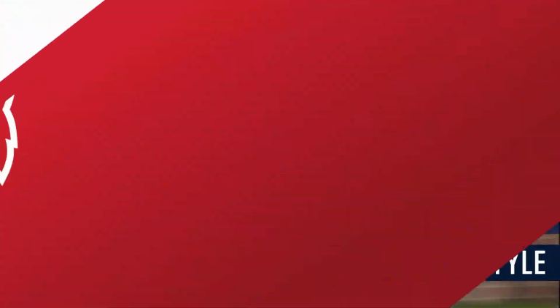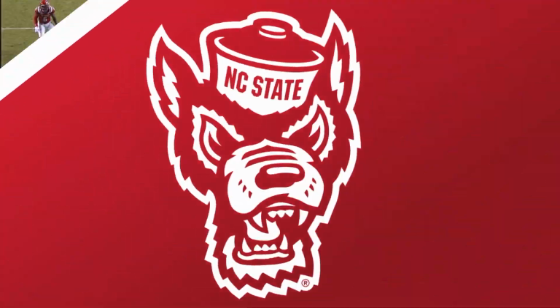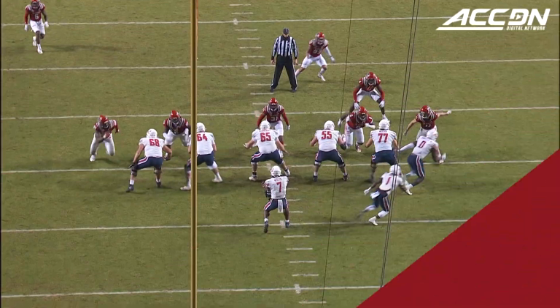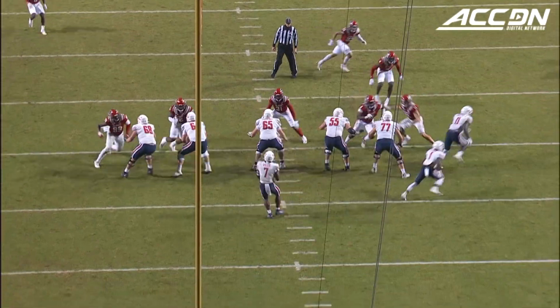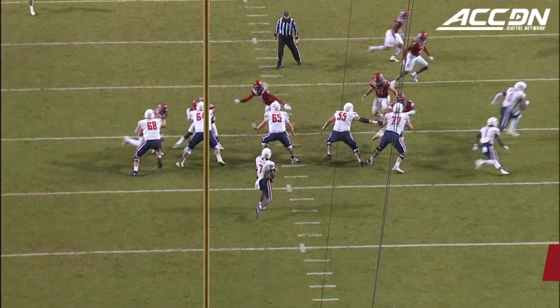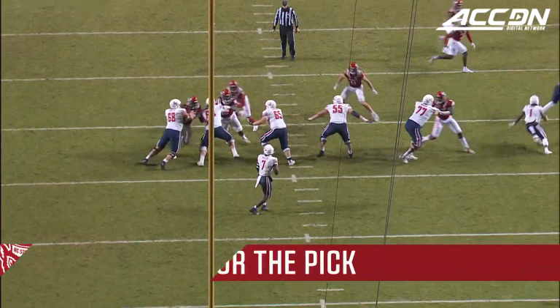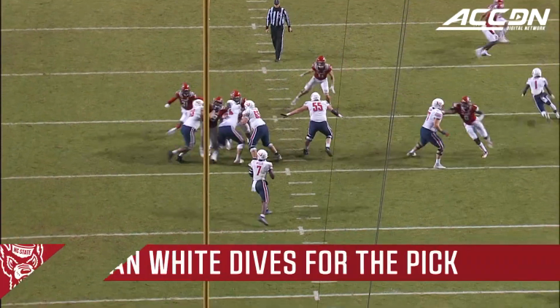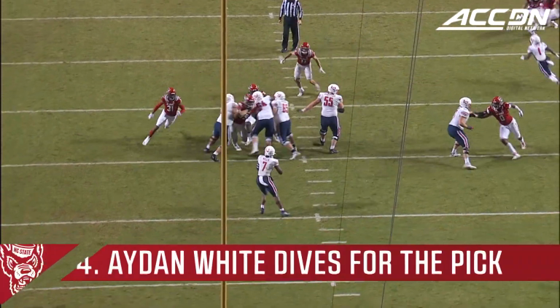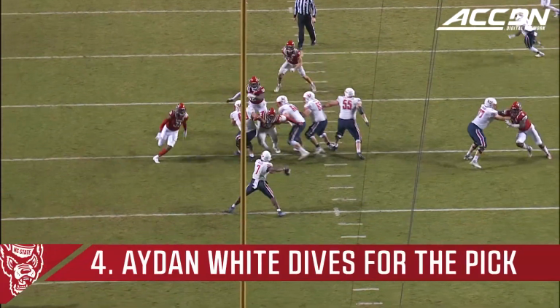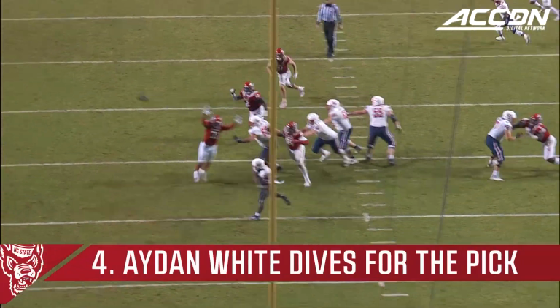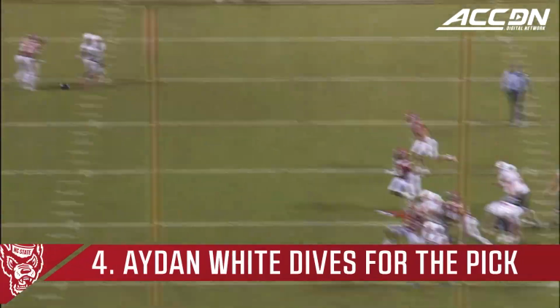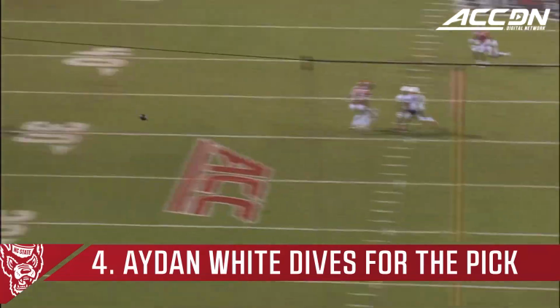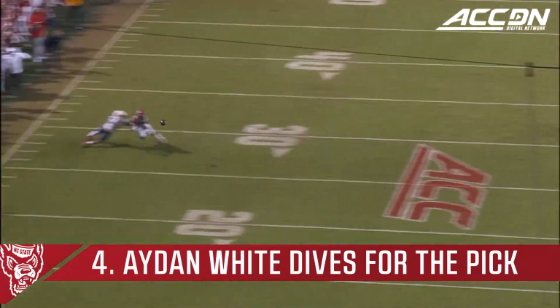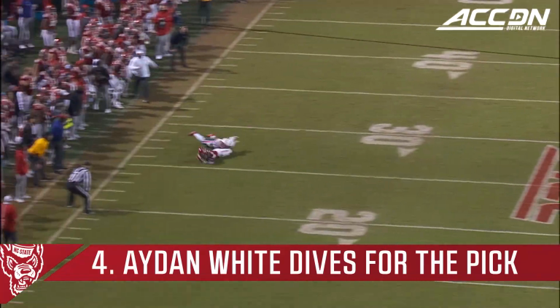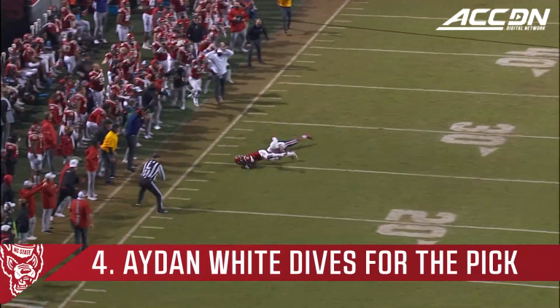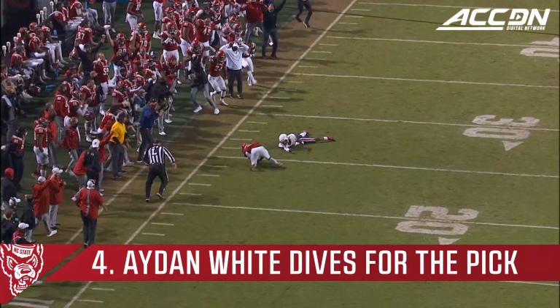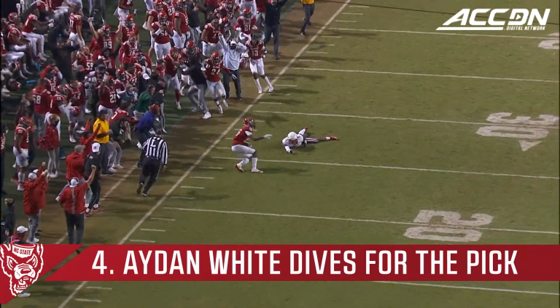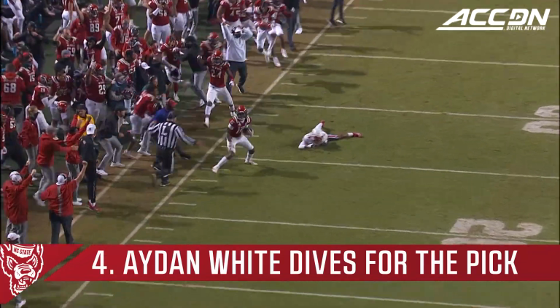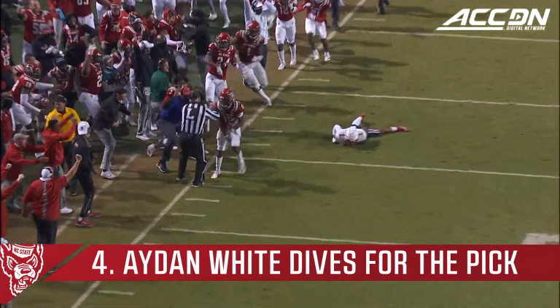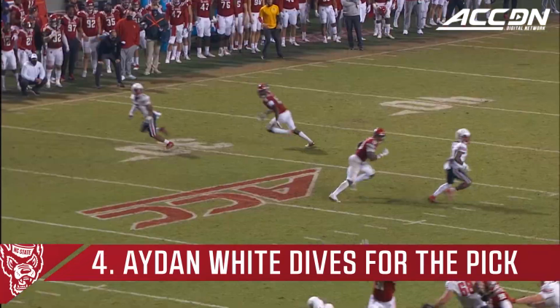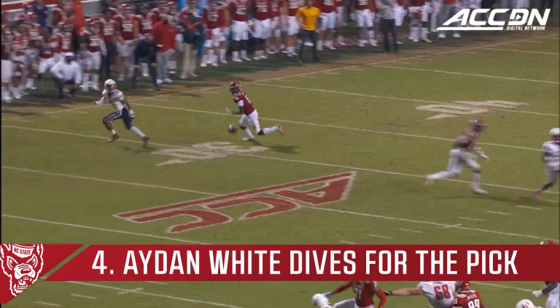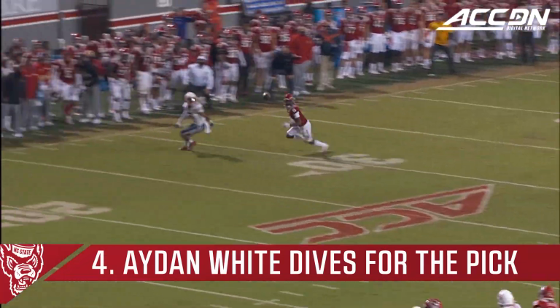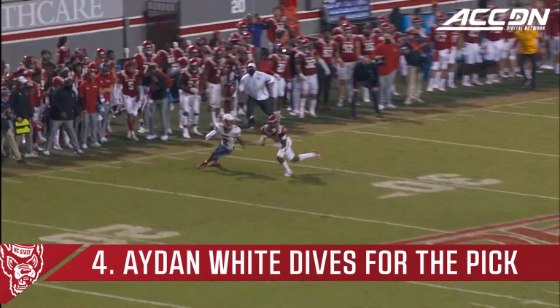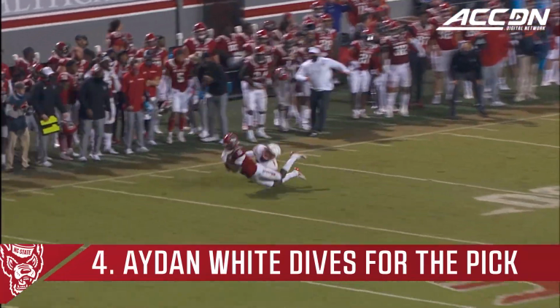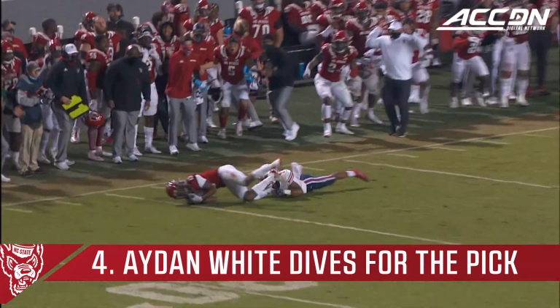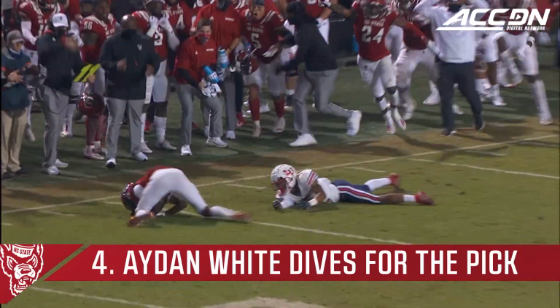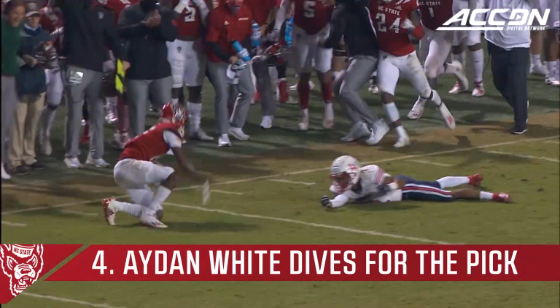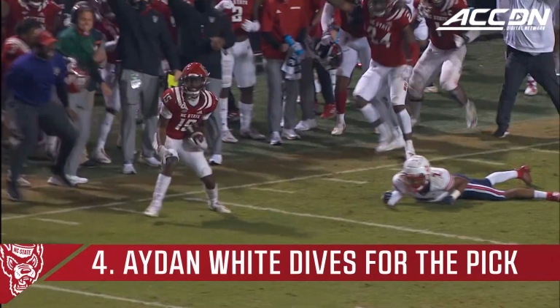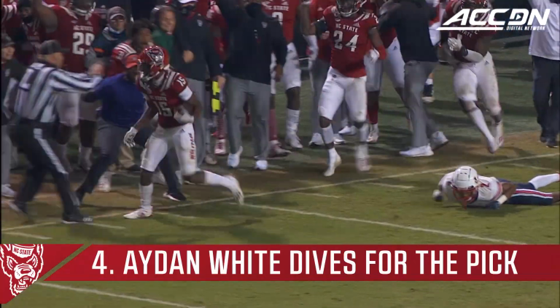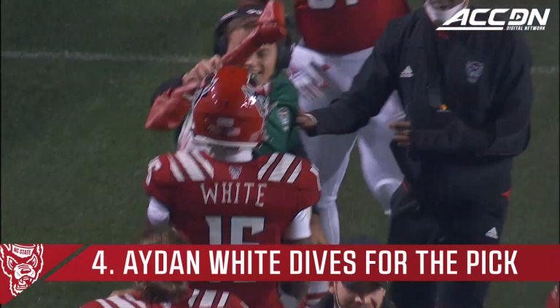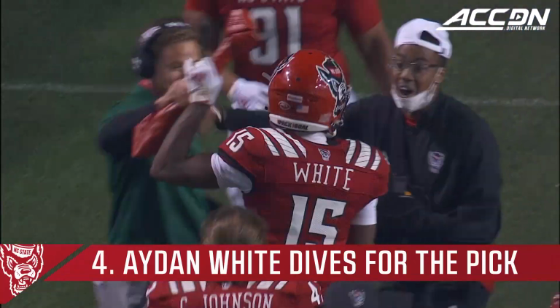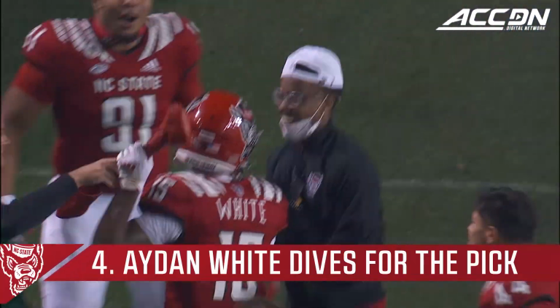Four of 11 on third down. This pass at the 25 is intercepted. Look at him make that break — snaps that head around and goes and undercuts it.